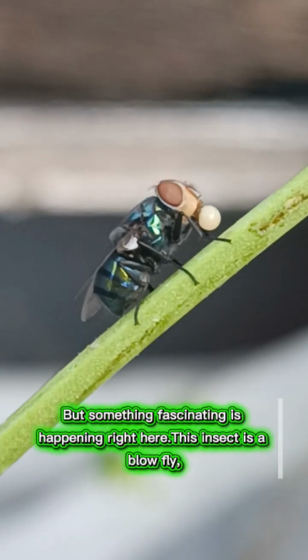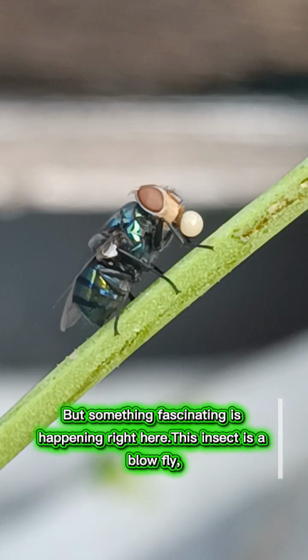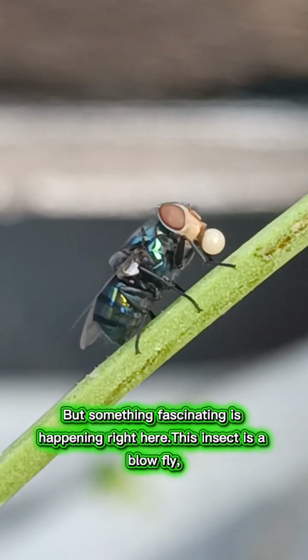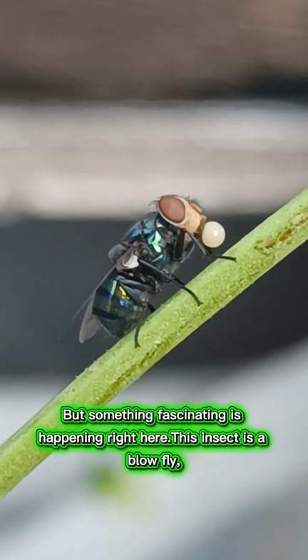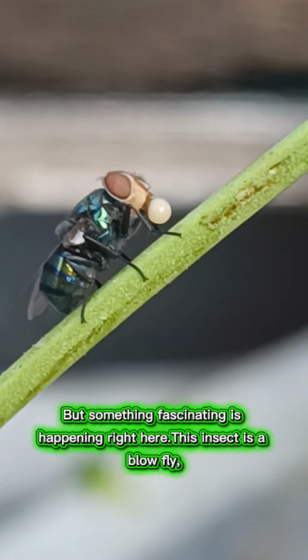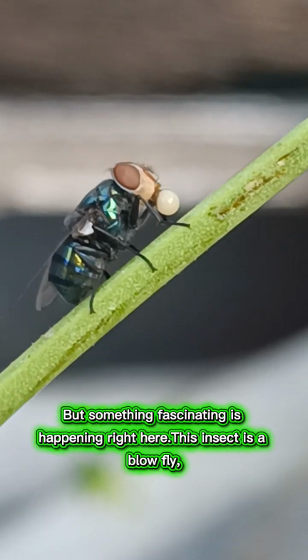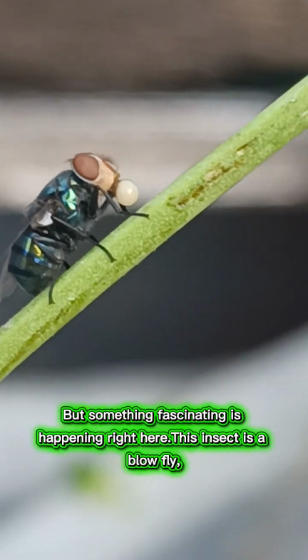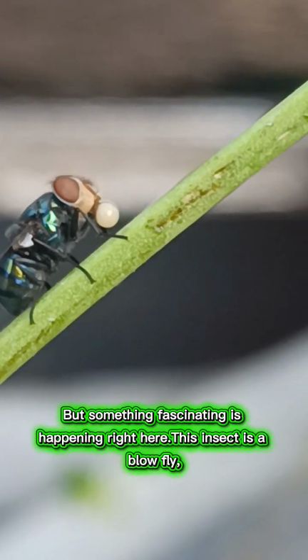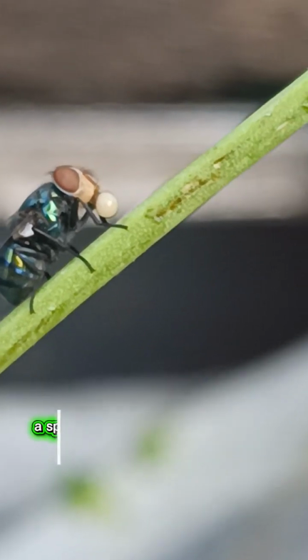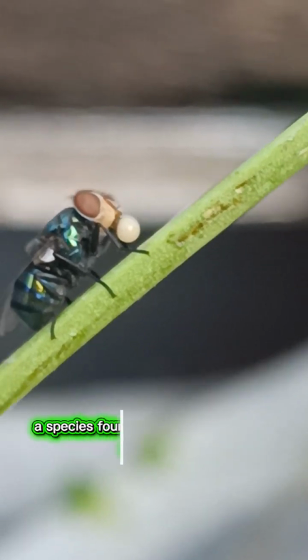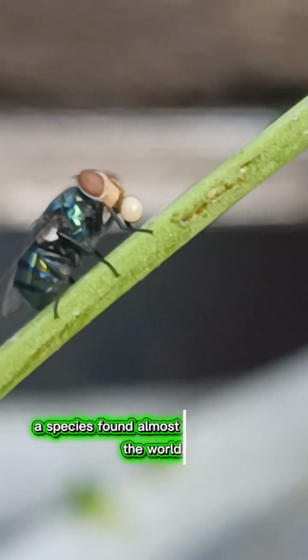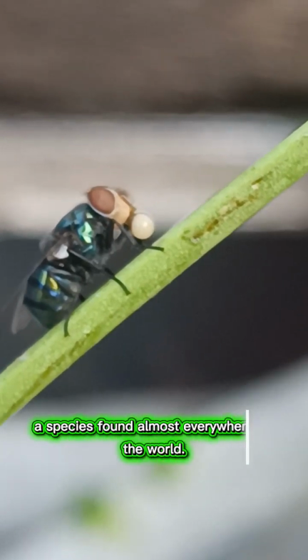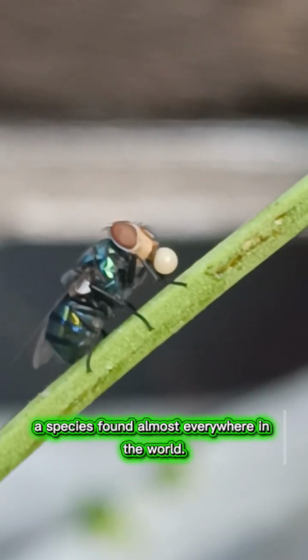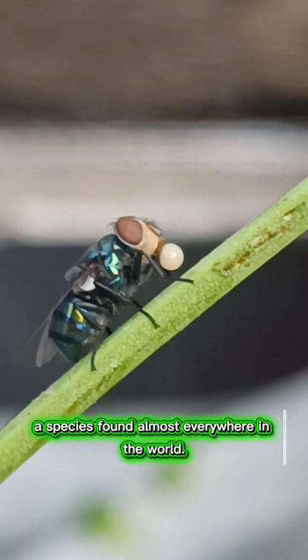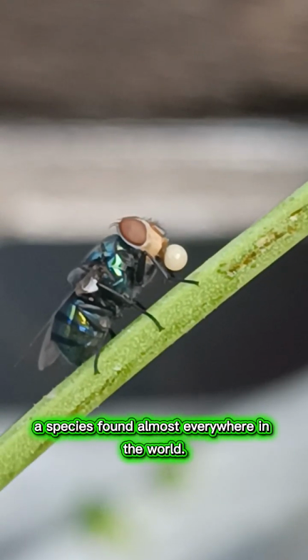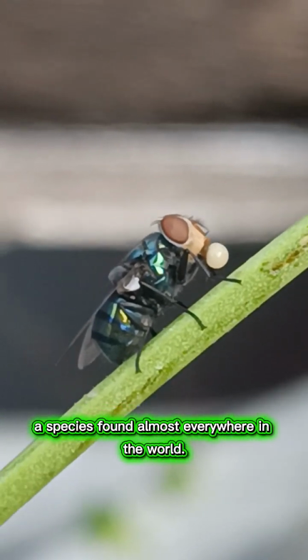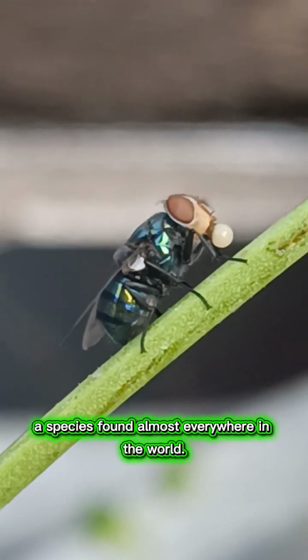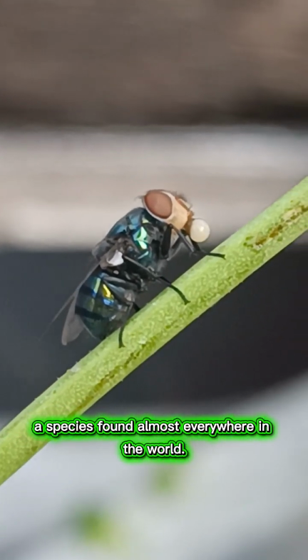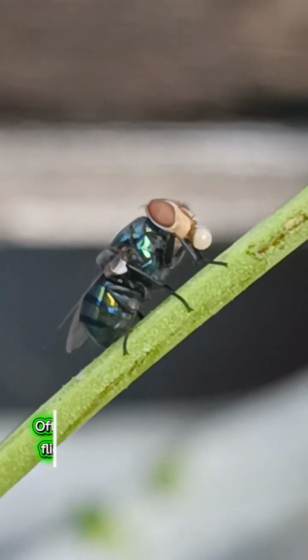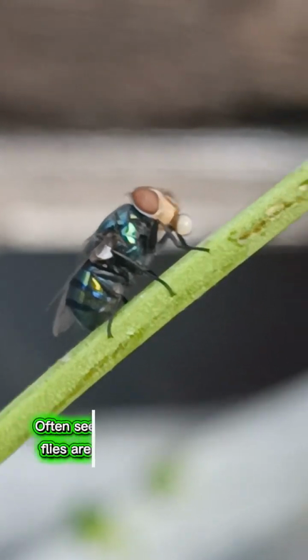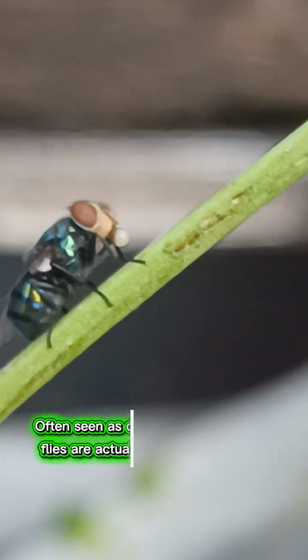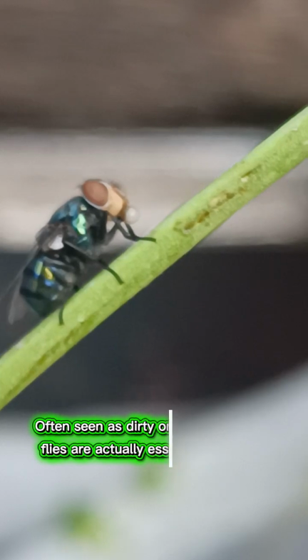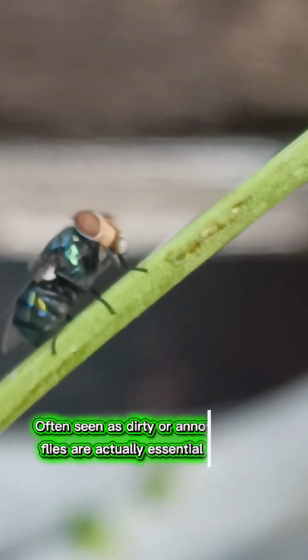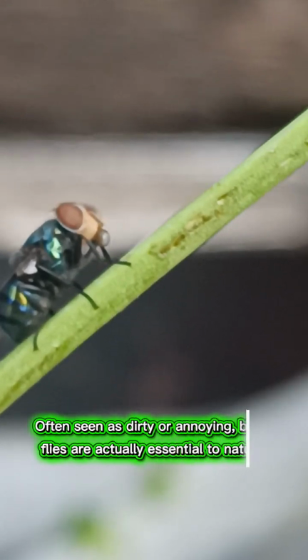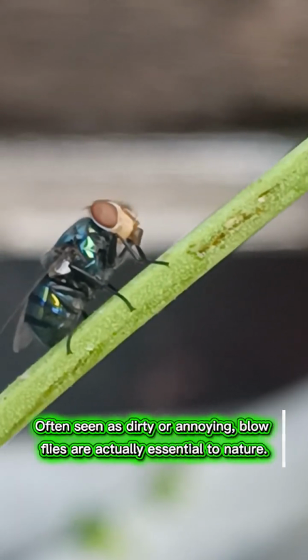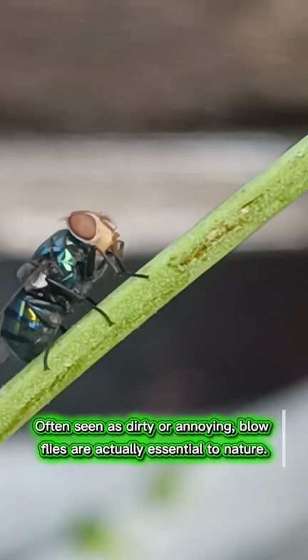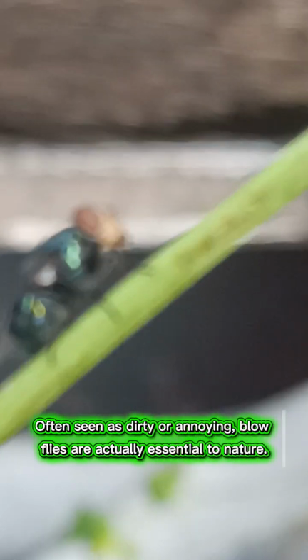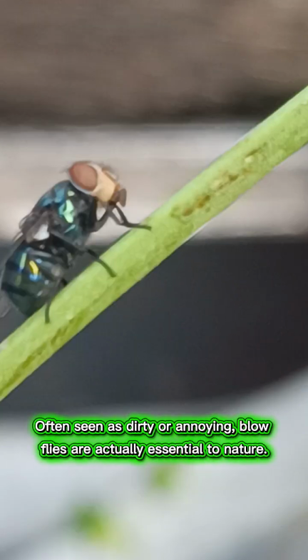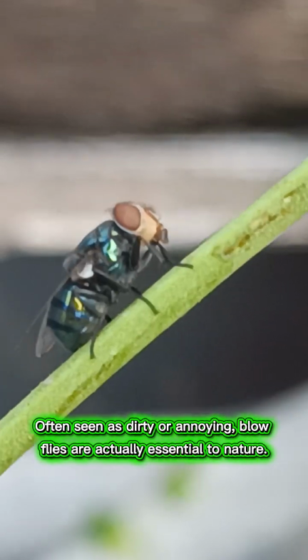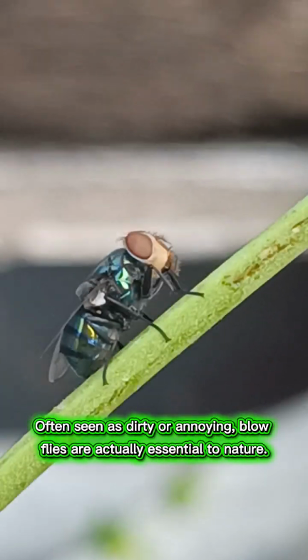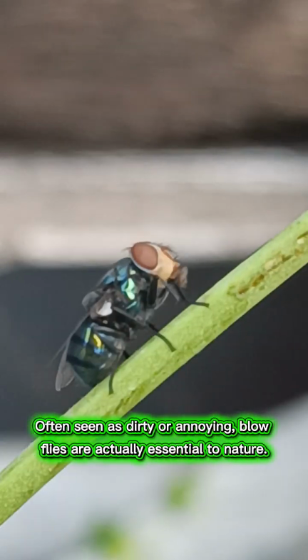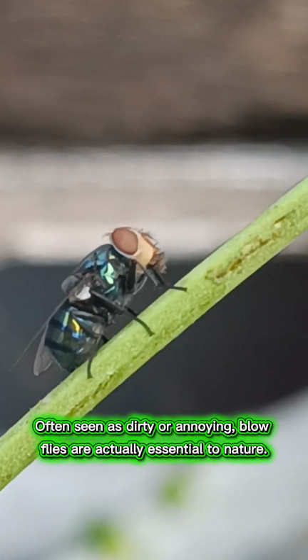This insect is a blowfly, a species found almost everywhere in the world. Often seen as dirty or annoying, blowflies are actually essential to nature.